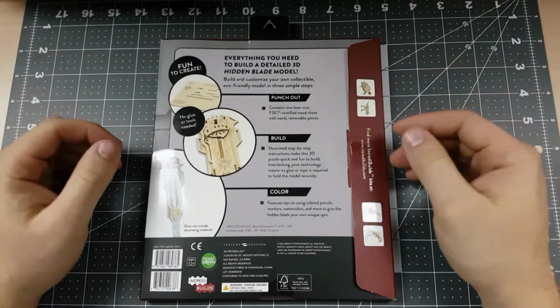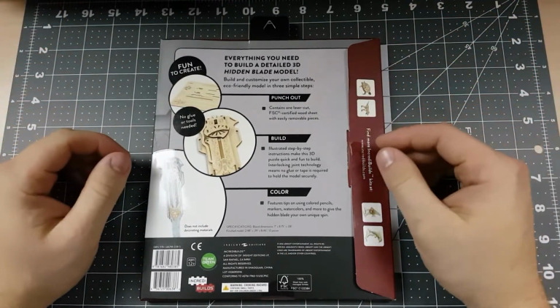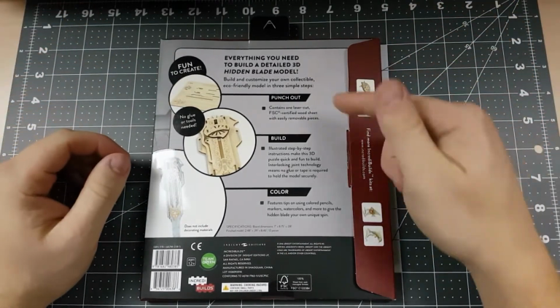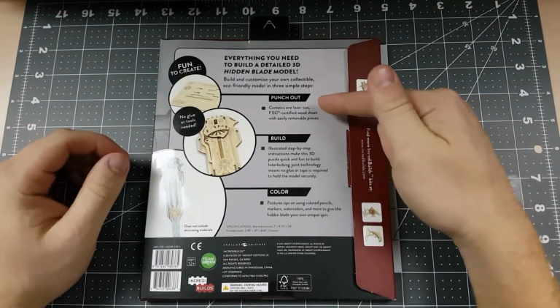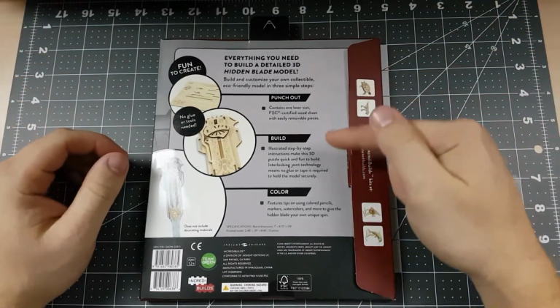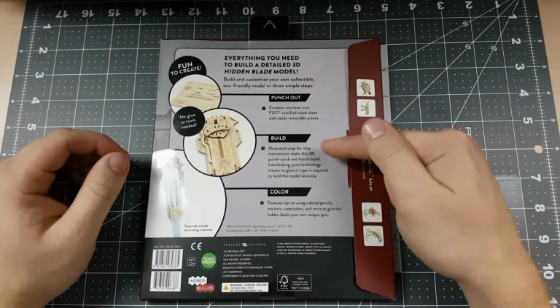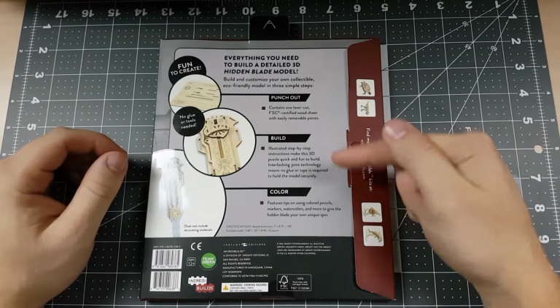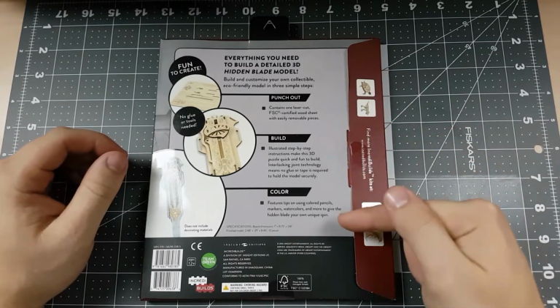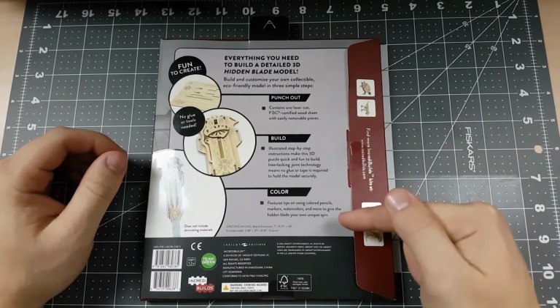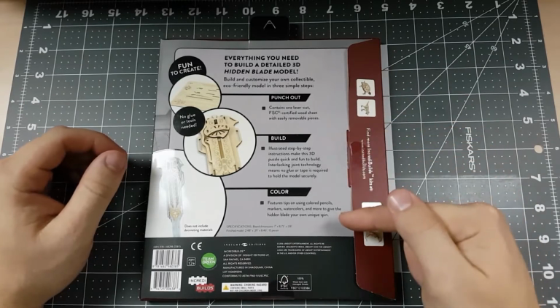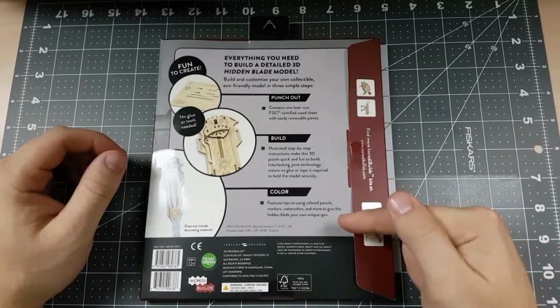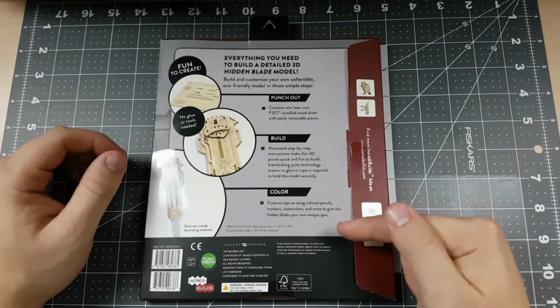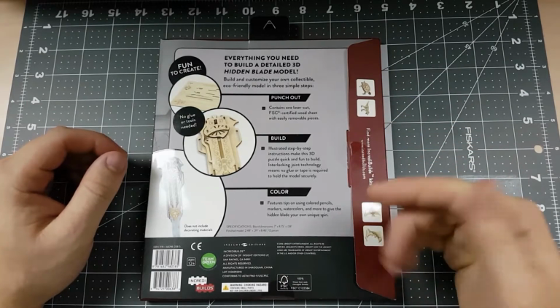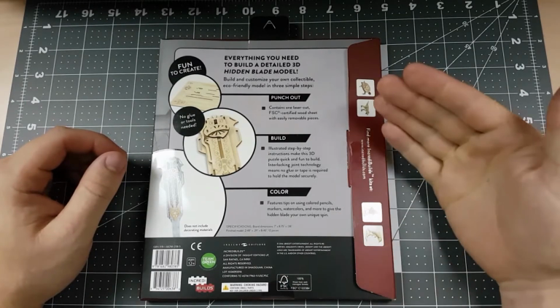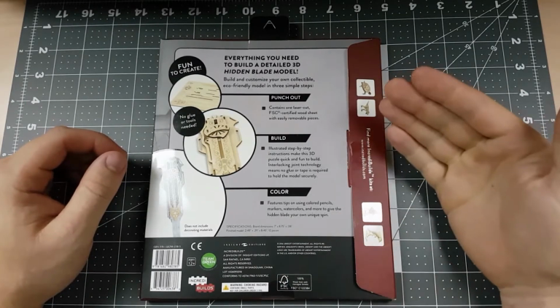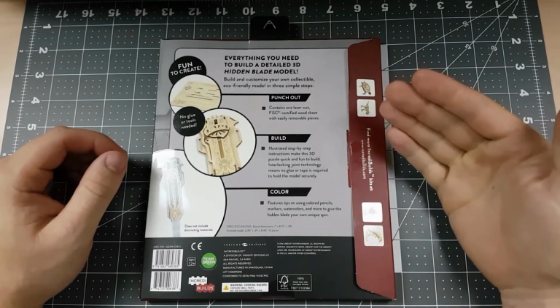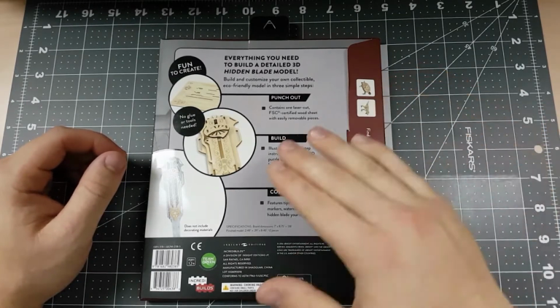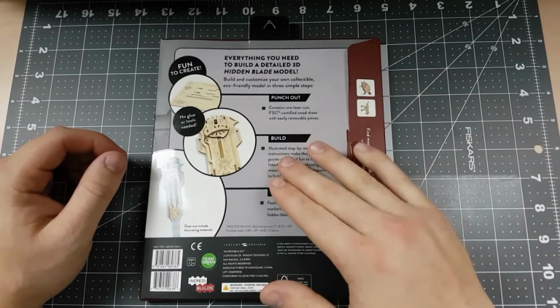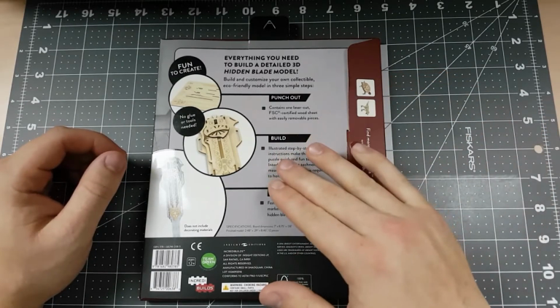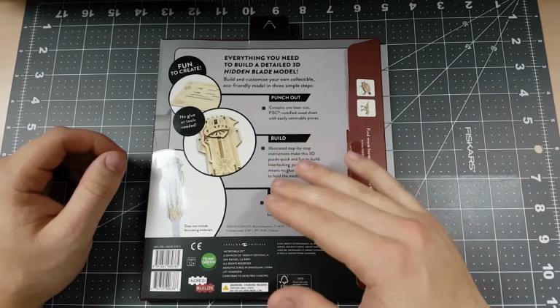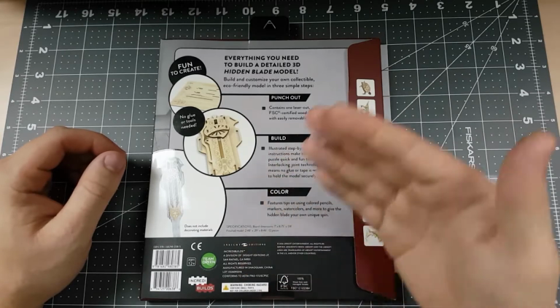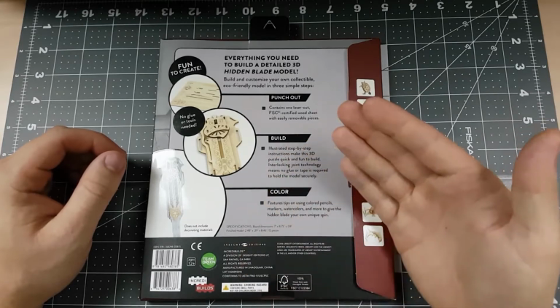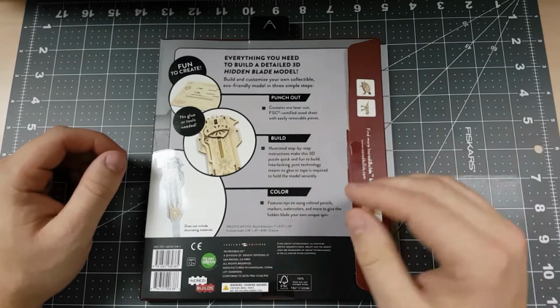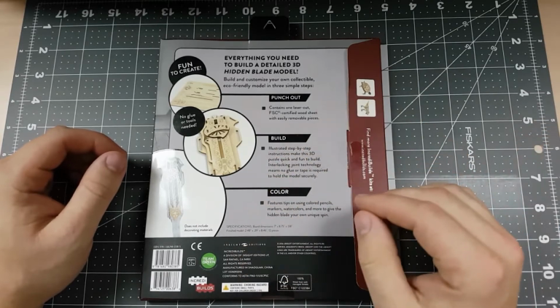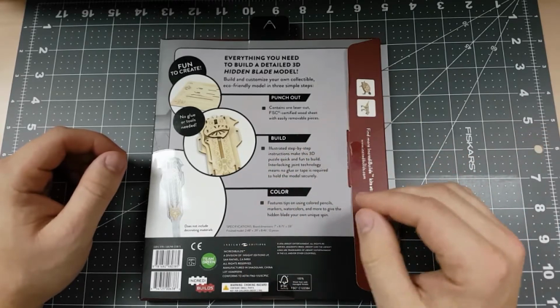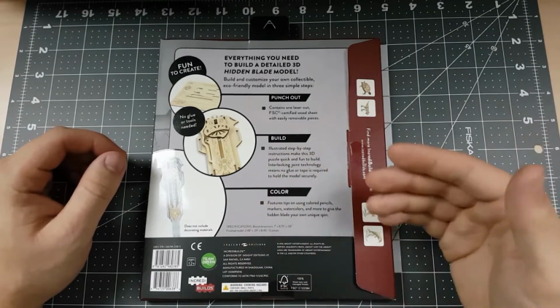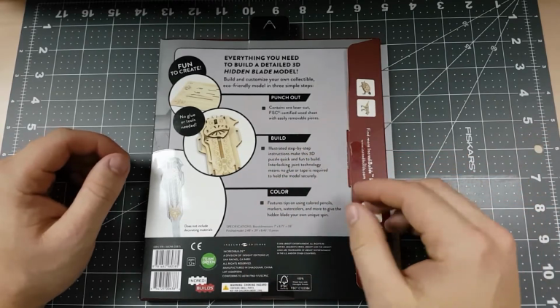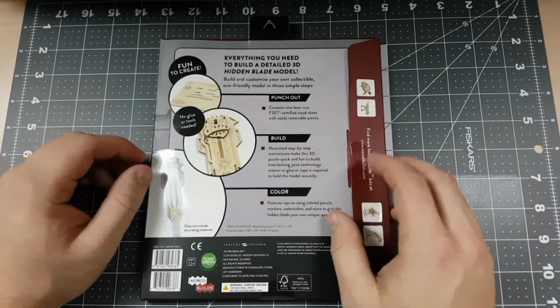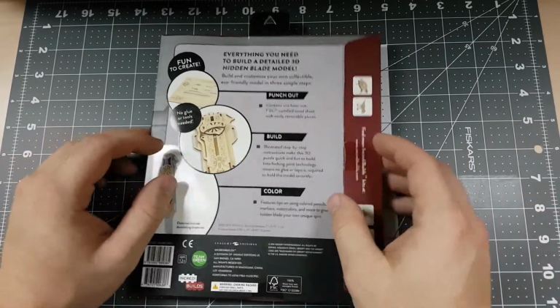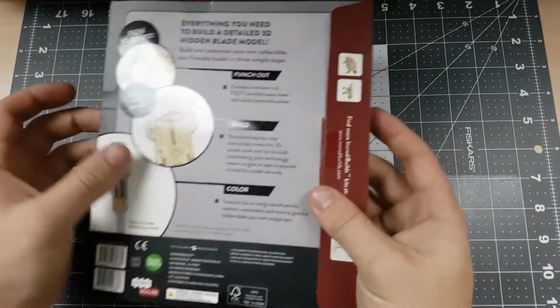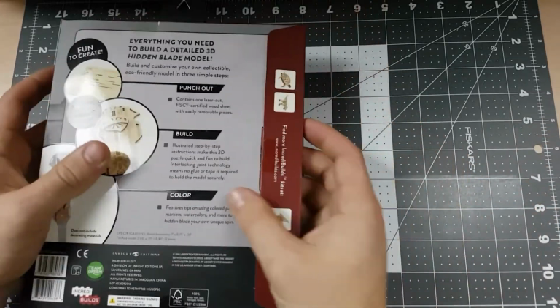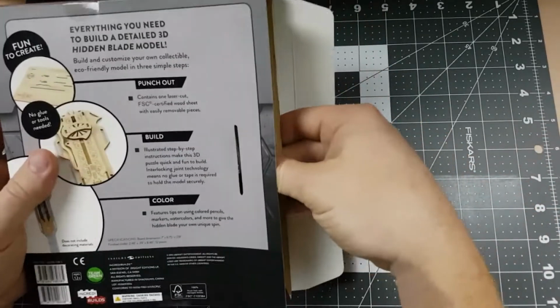These steps are punch, out, build, and color. I have heard it's easier to color these models first, then build them, but we're going to go ahead and just build this today. With no further ado, let's open up the package.